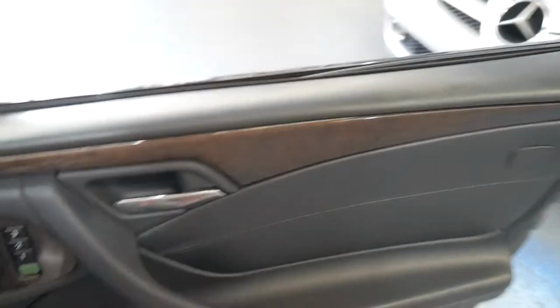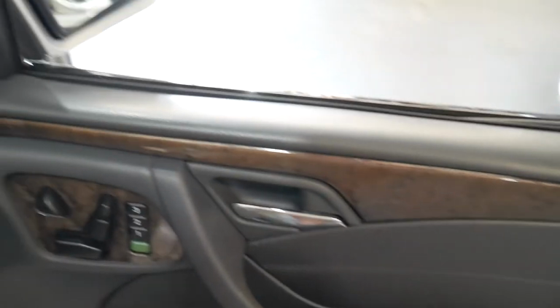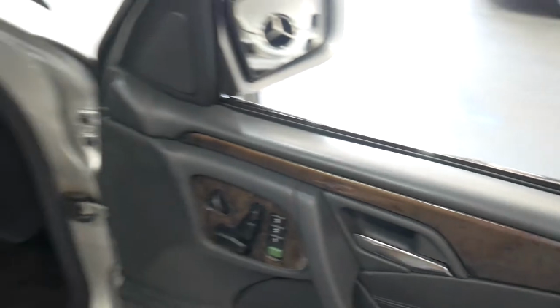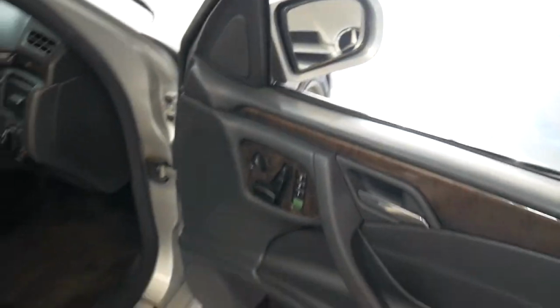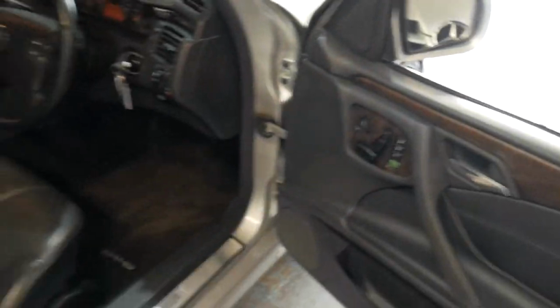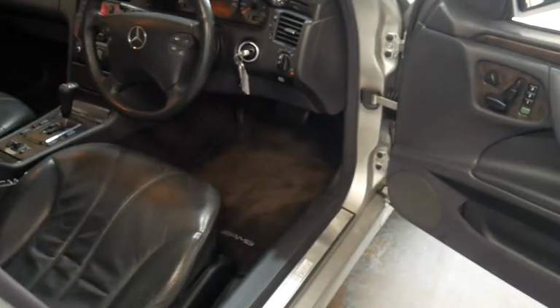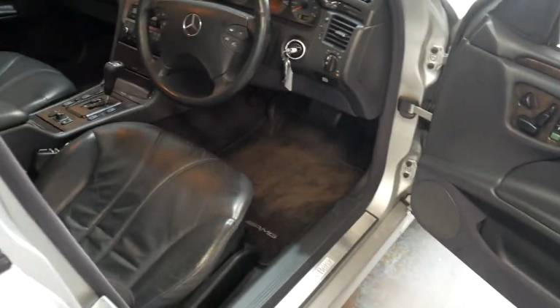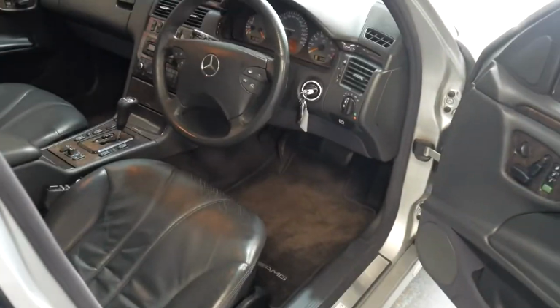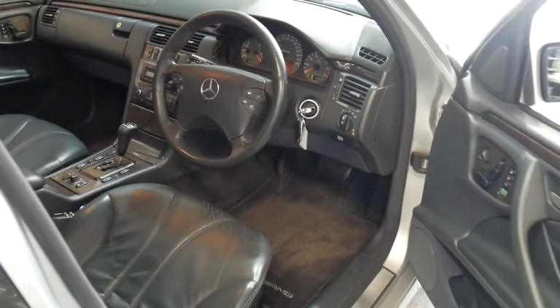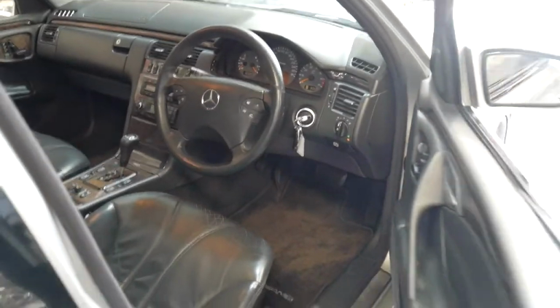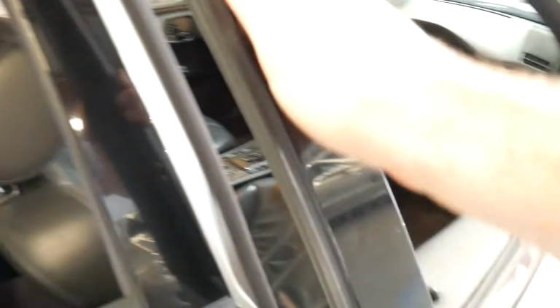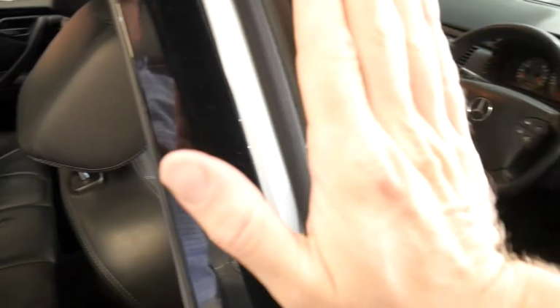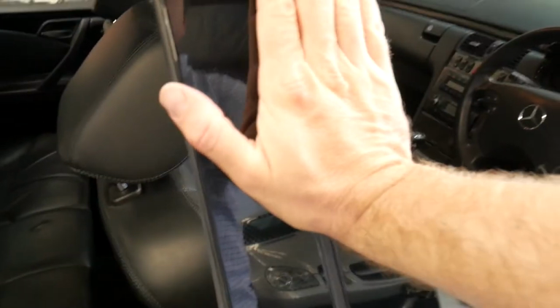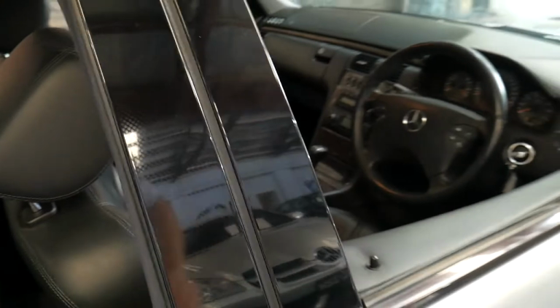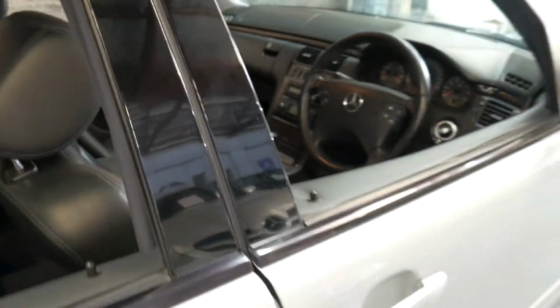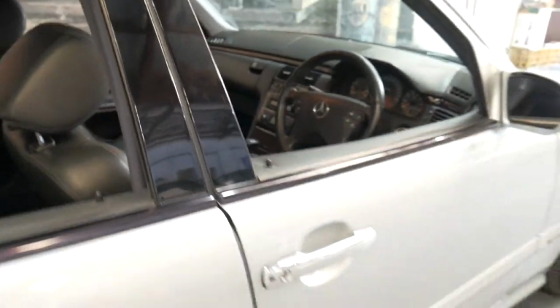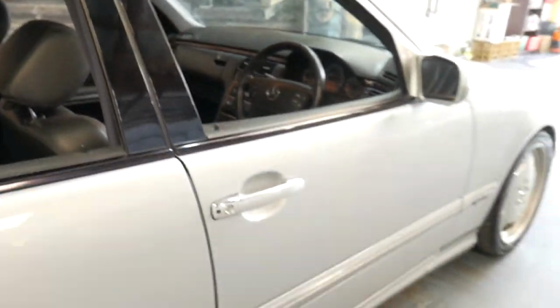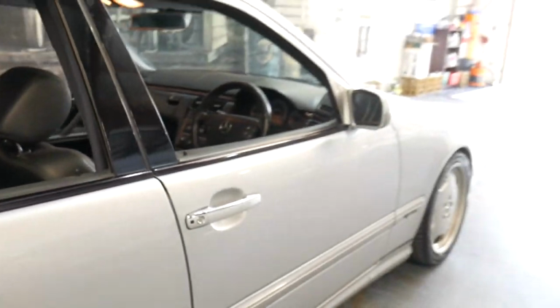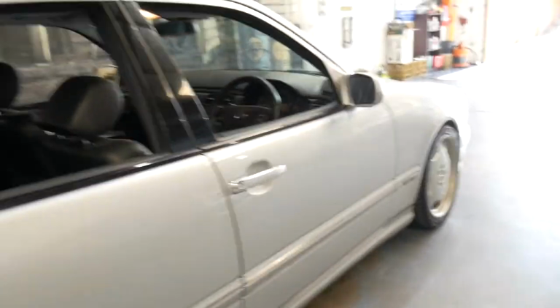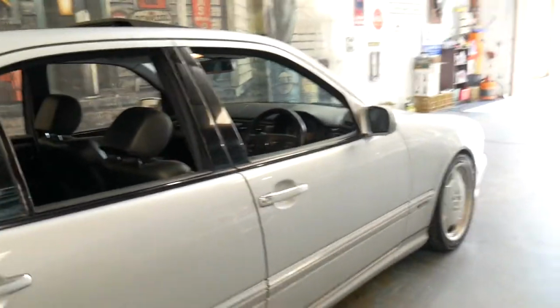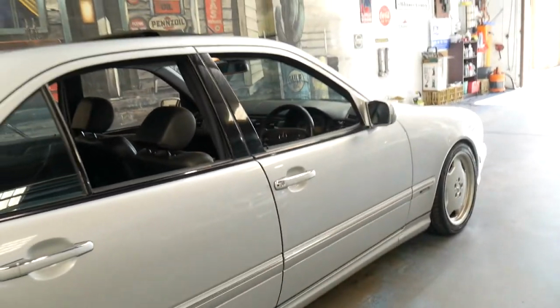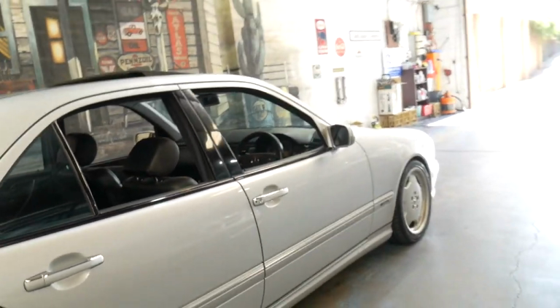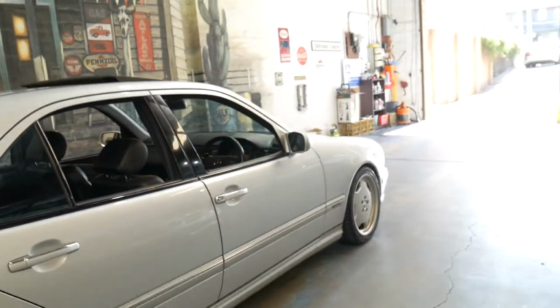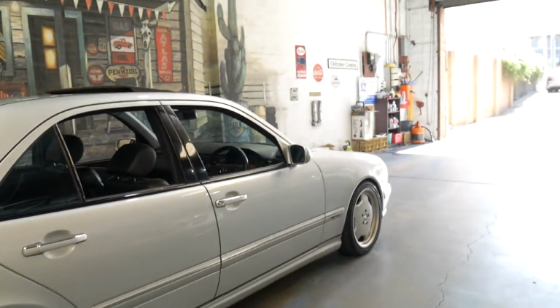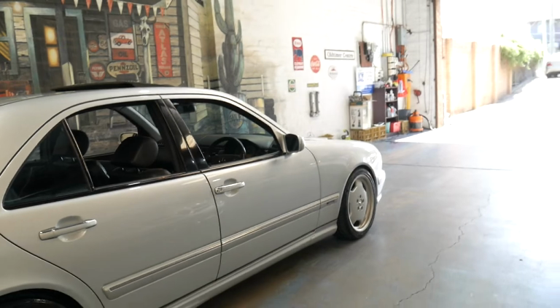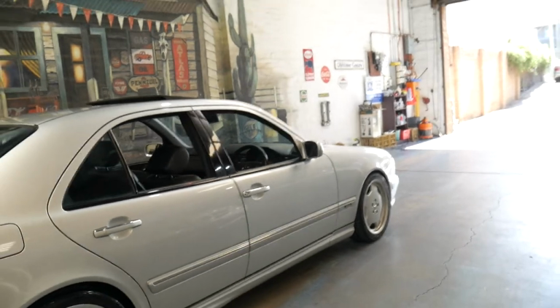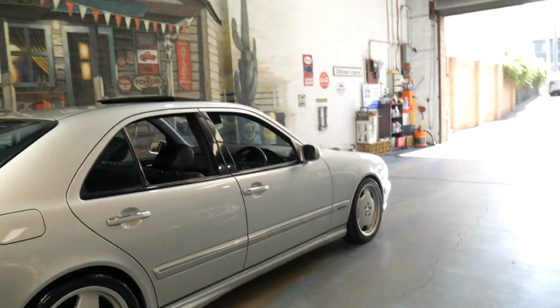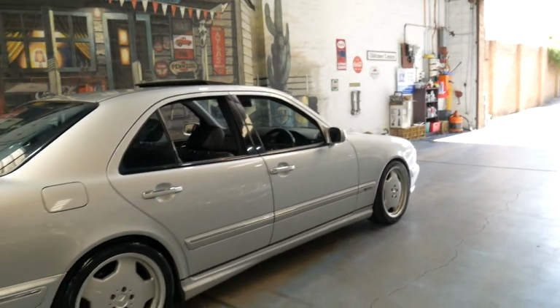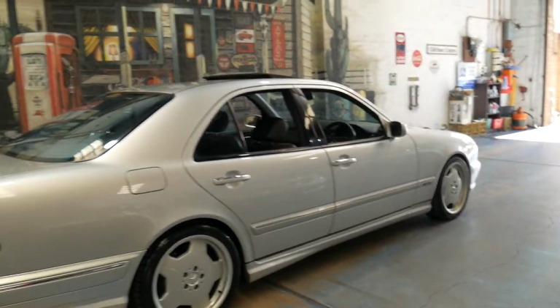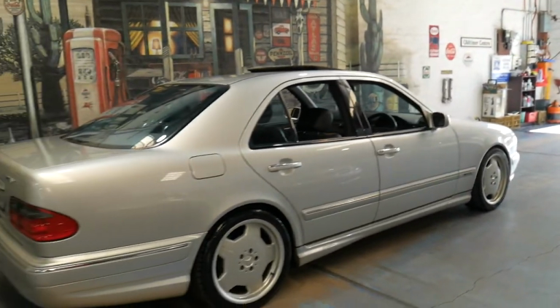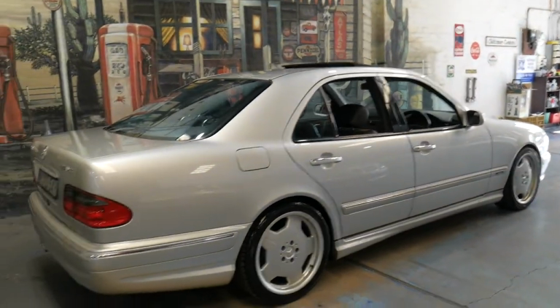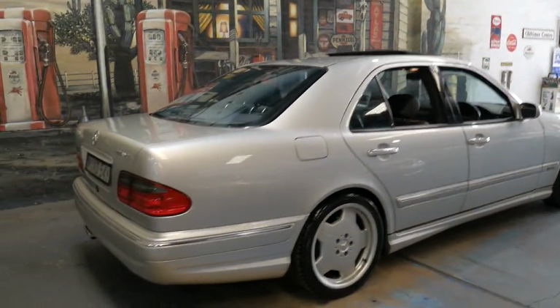We sold this car a number of years ago to a very fussy customer in Coffs Harbour. We've got a folder with photos showing a lot of work that's been done, and the car is in absolutely beautiful condition.